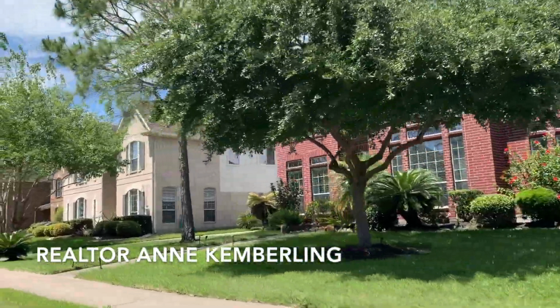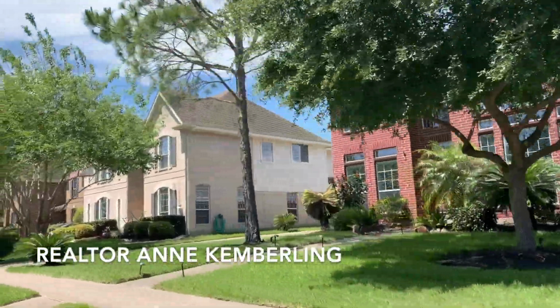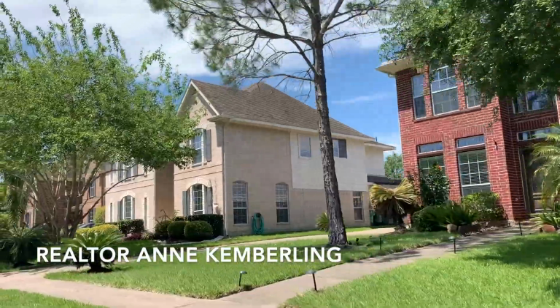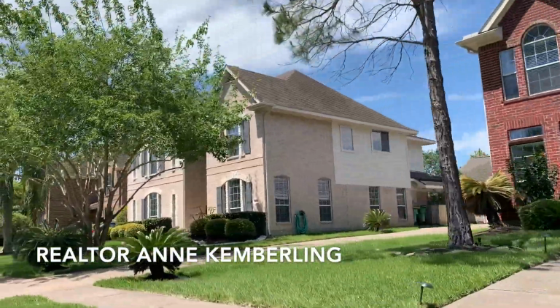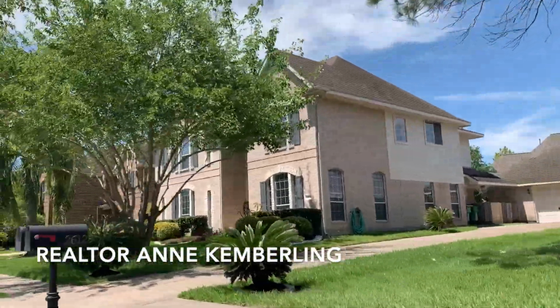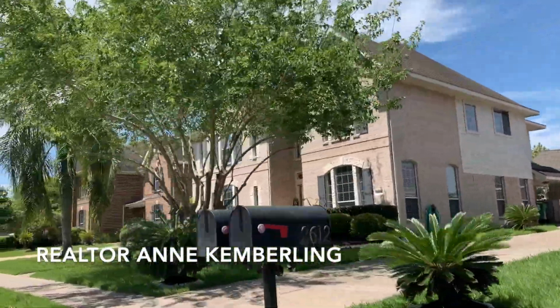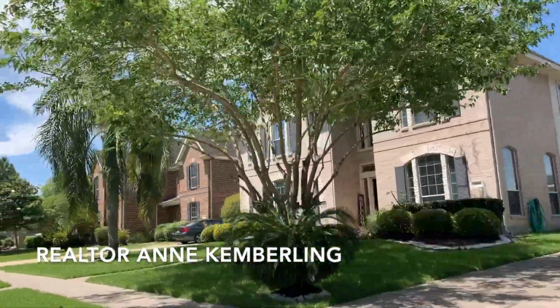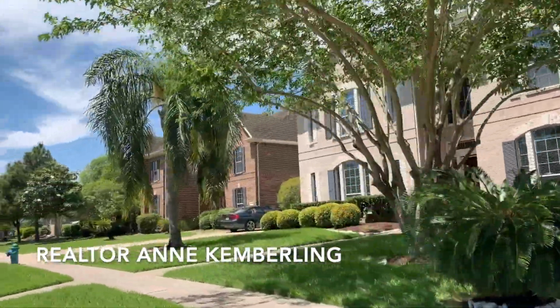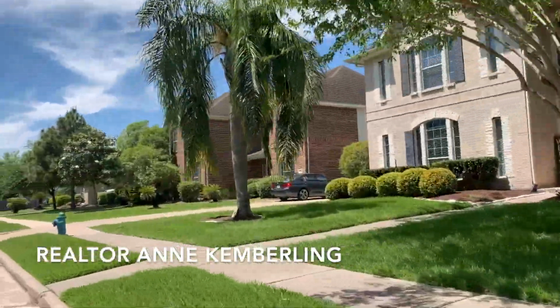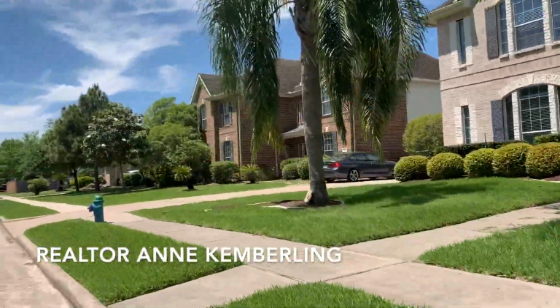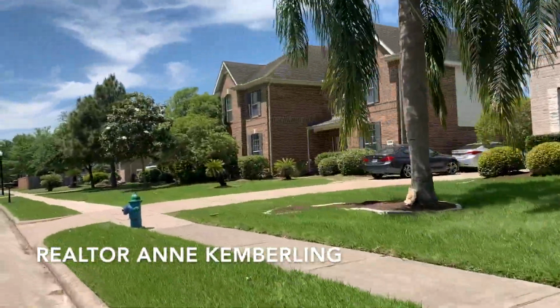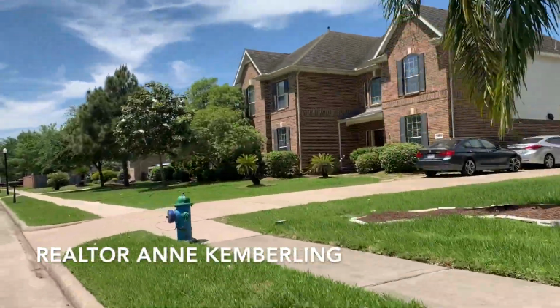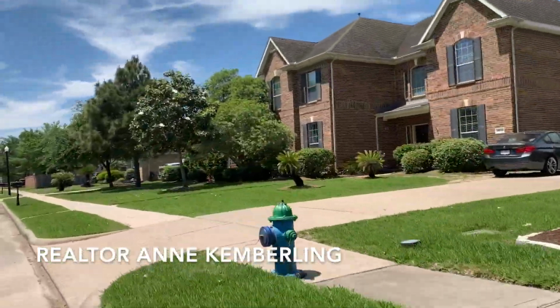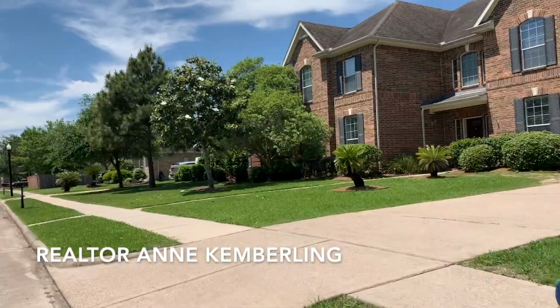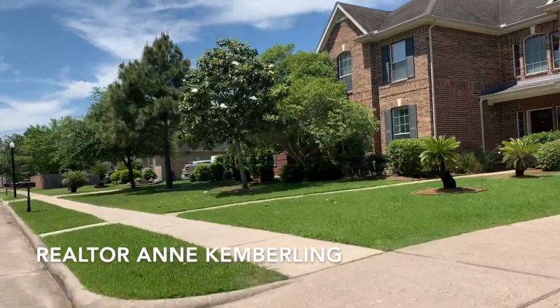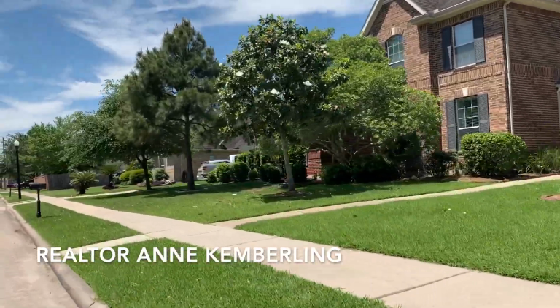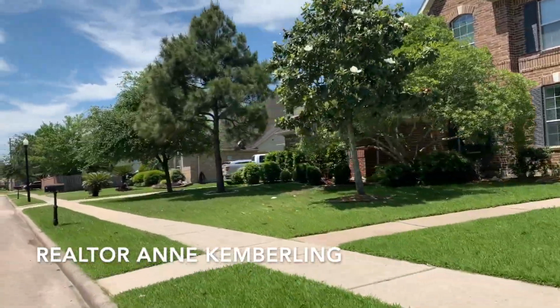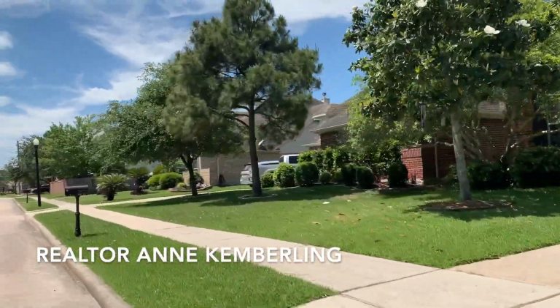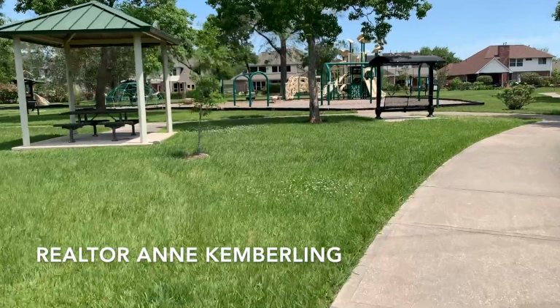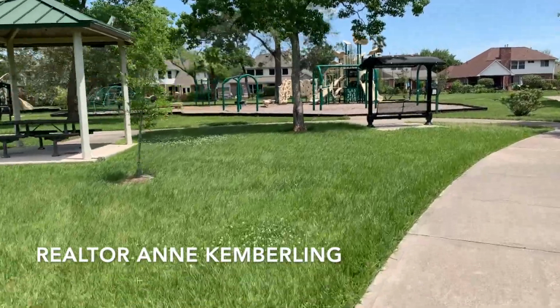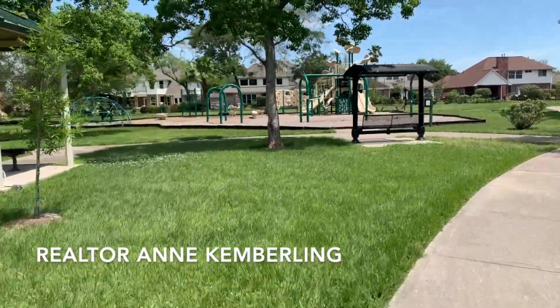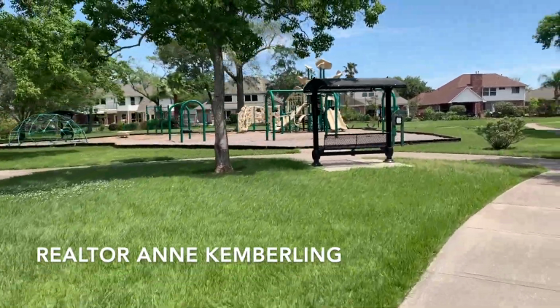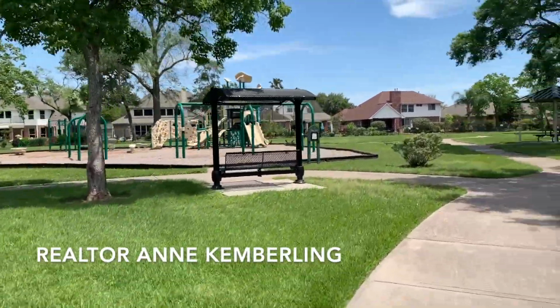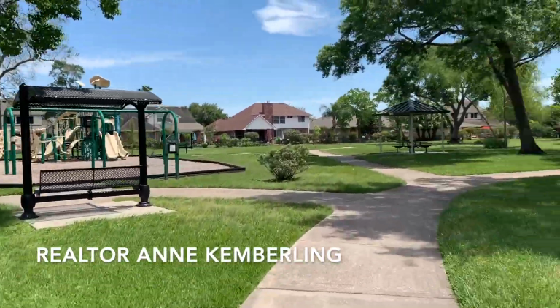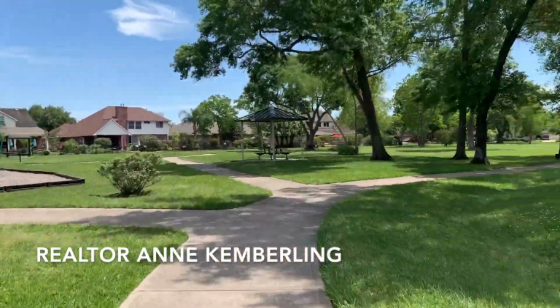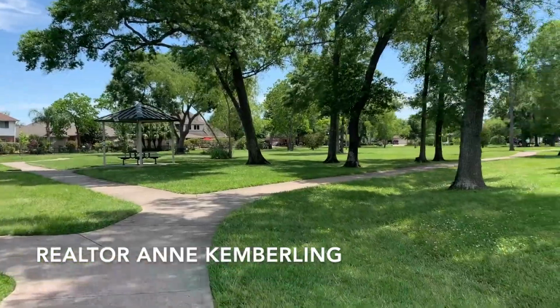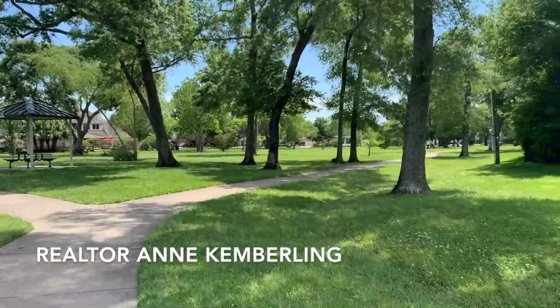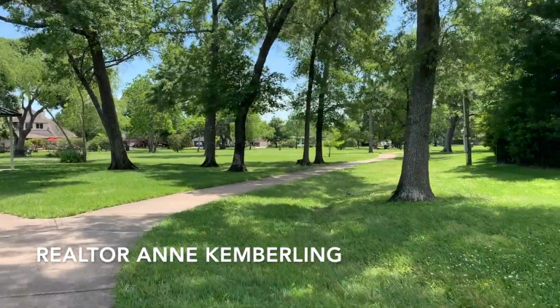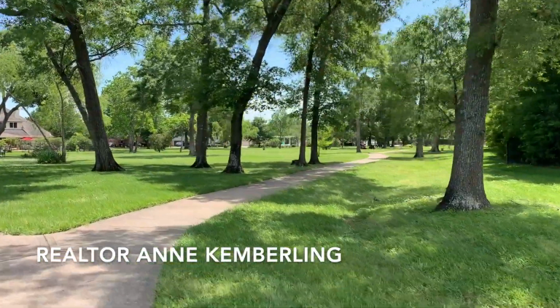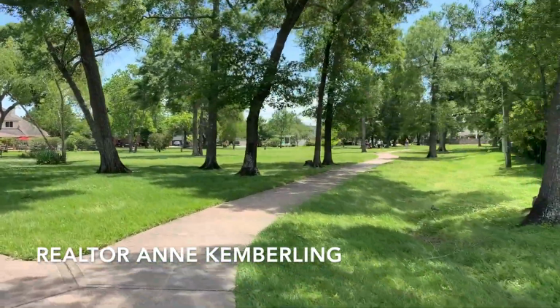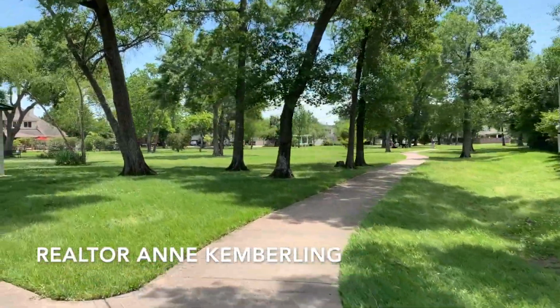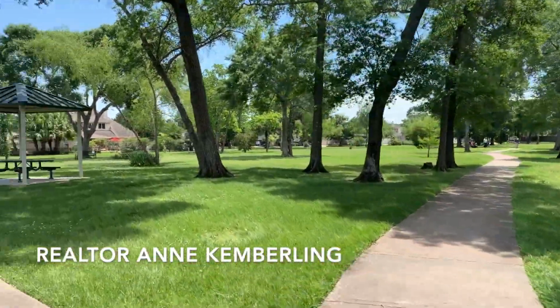This beautiful neighborhood is located in Seabrook, Texas, which is about 30 minutes from downtown Houston, and if you want some beach time, about 30 minutes from Galveston. So it makes it a great place to live.